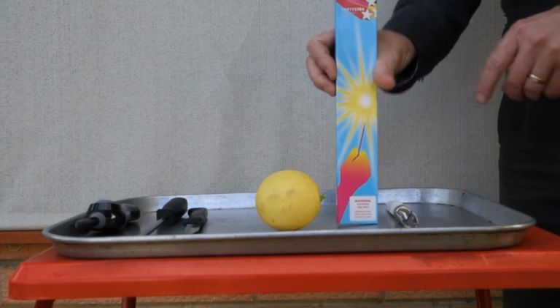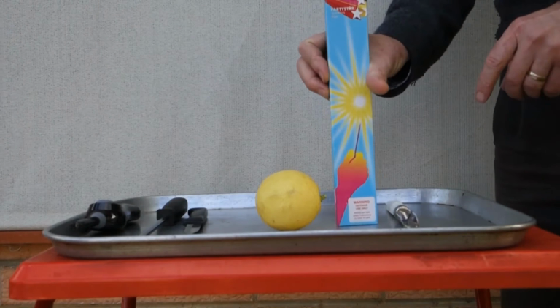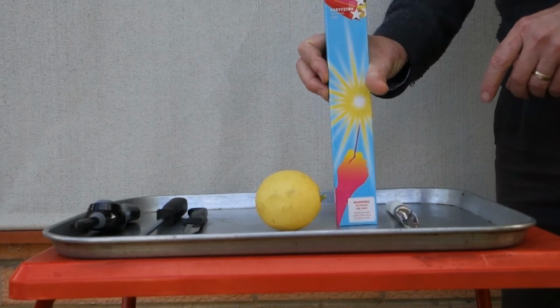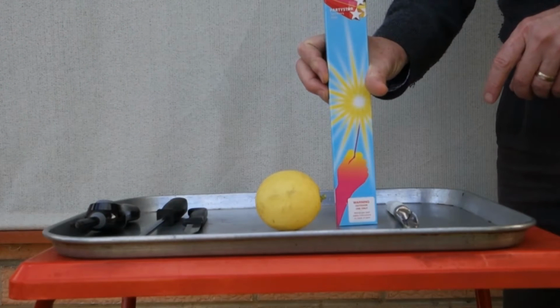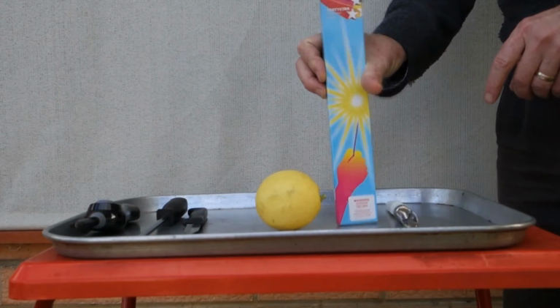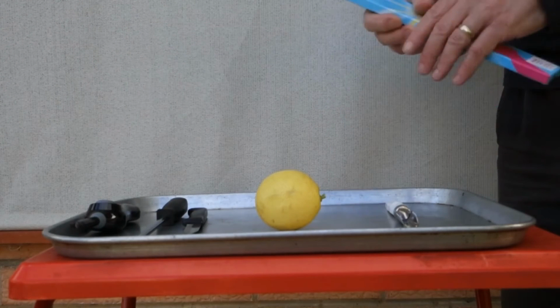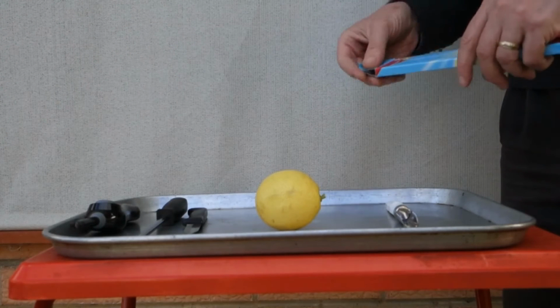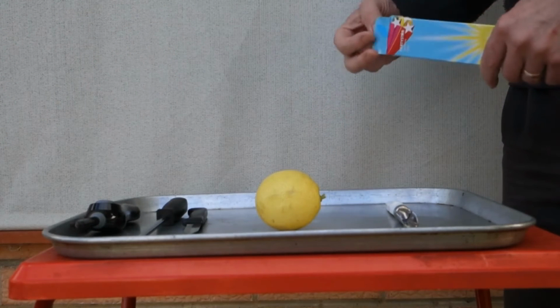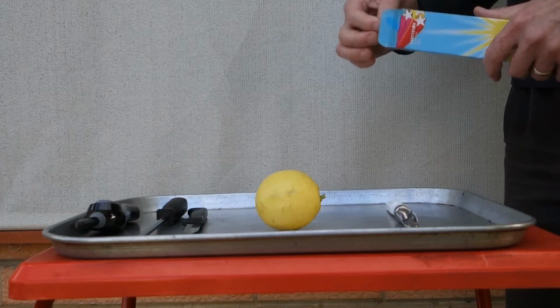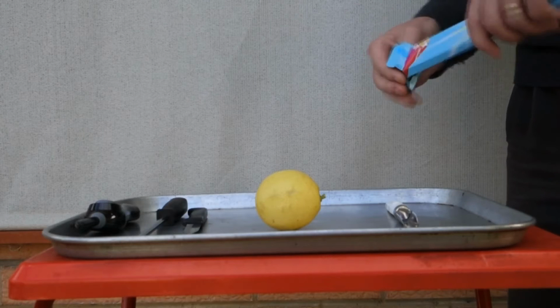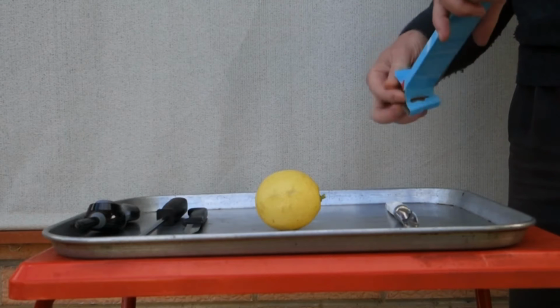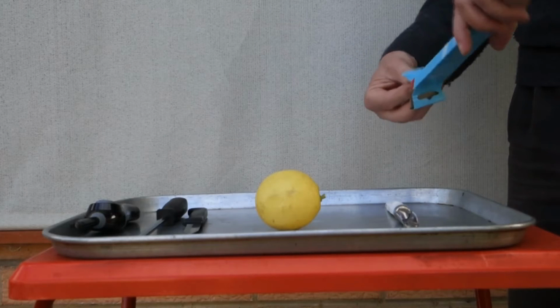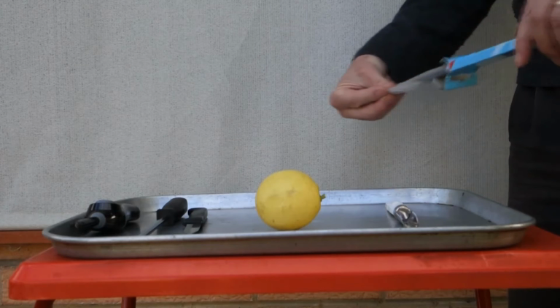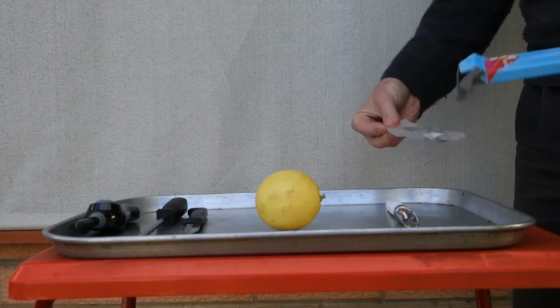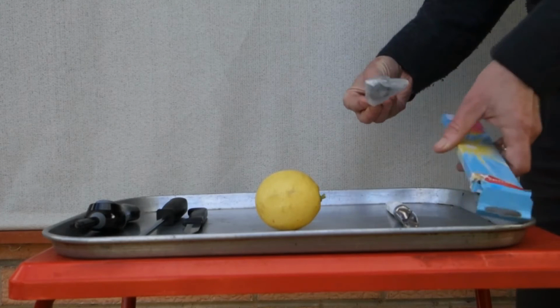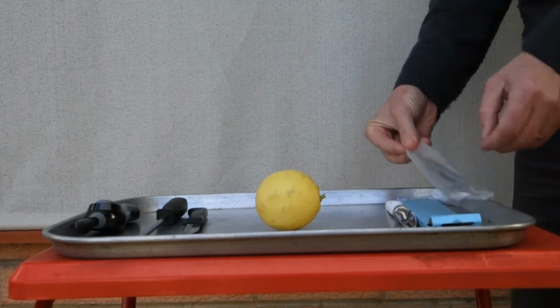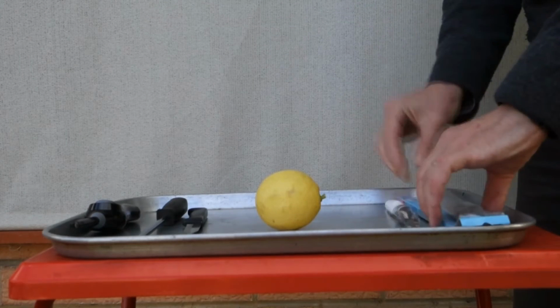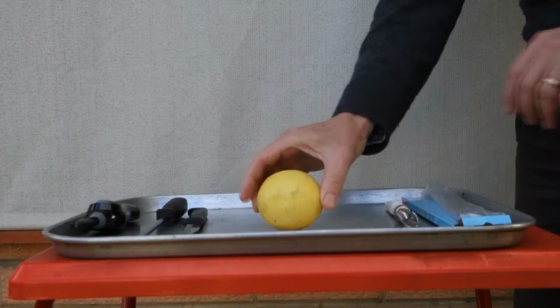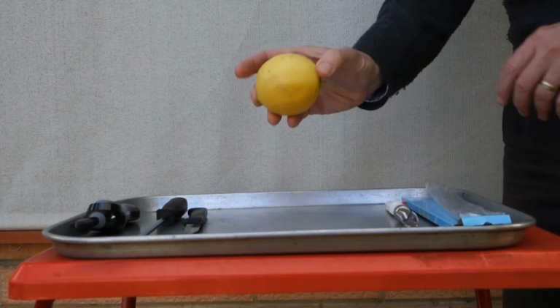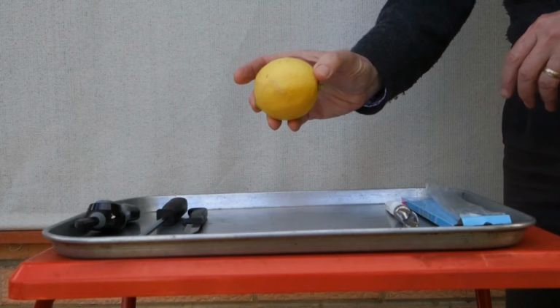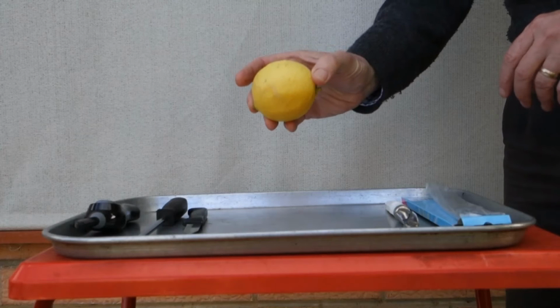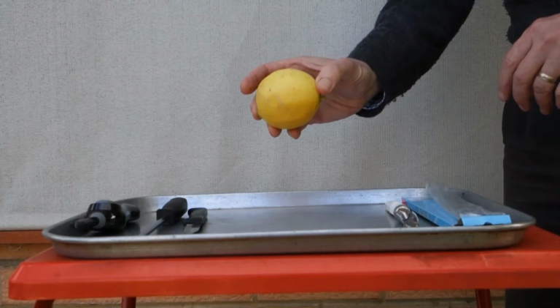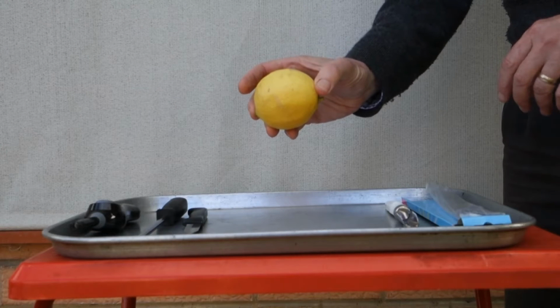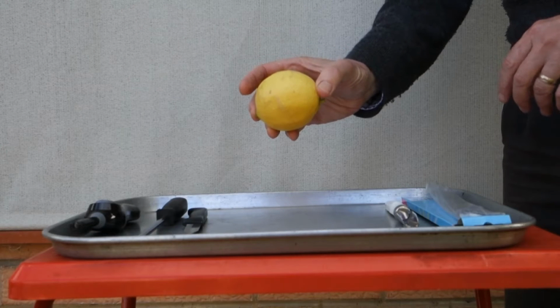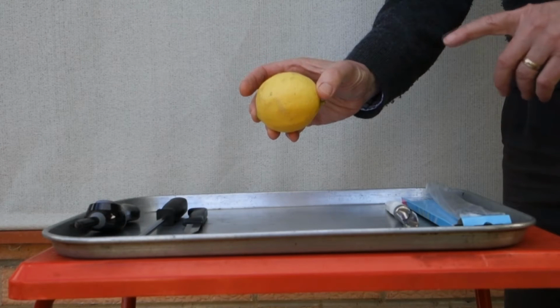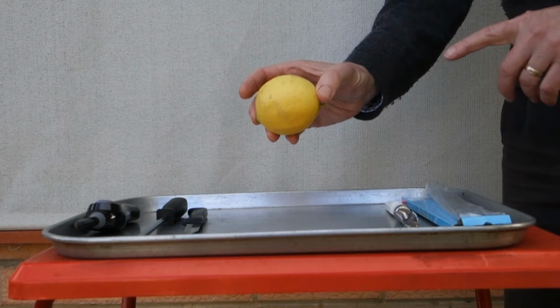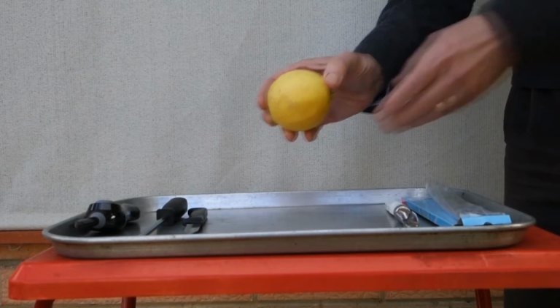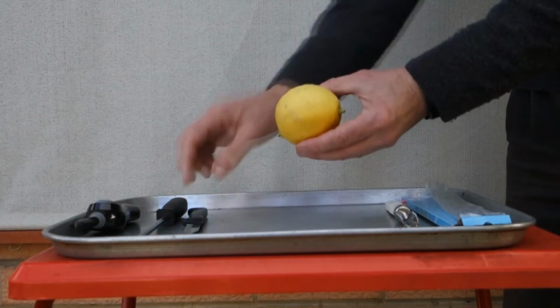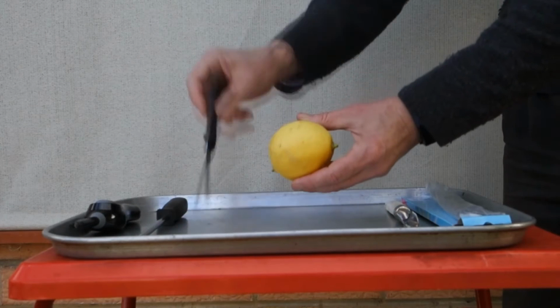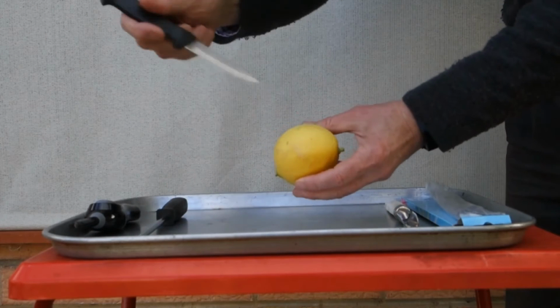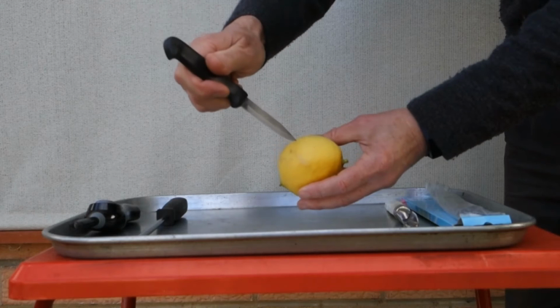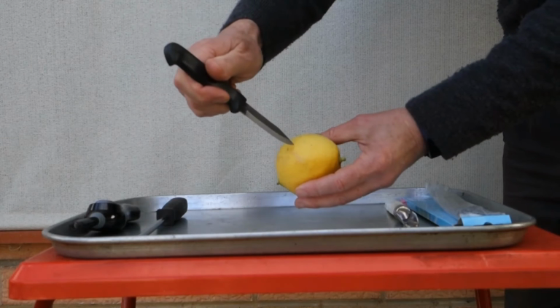Now, we're going to do an experiment today, and of course we're going to look at fire. In doing this experiment, you need to have an adult do all of the parts of the experiment for you.